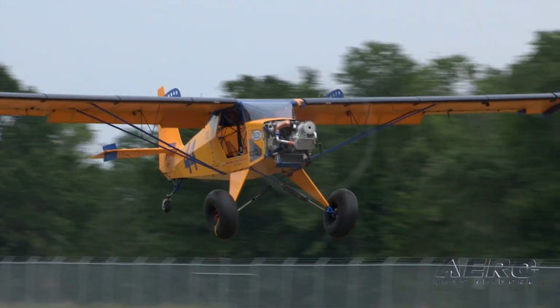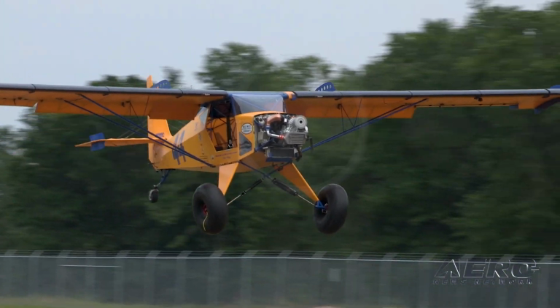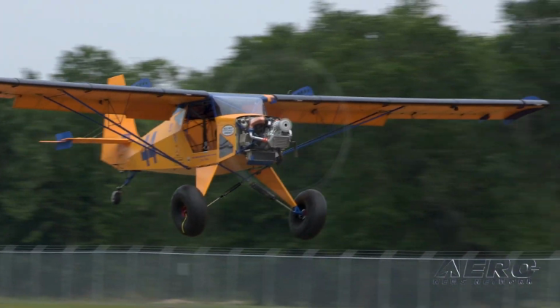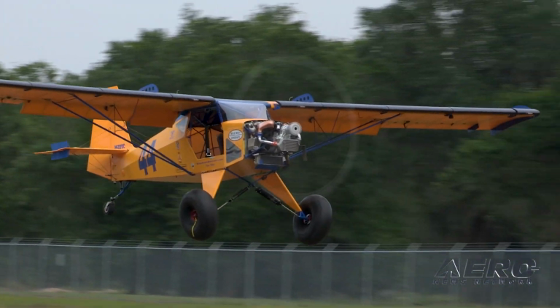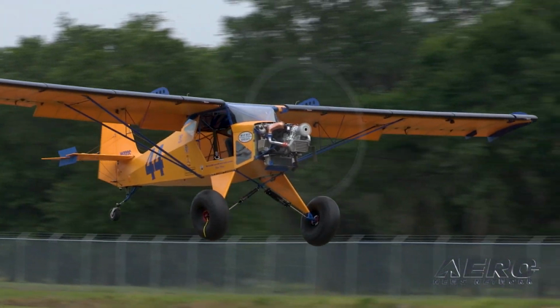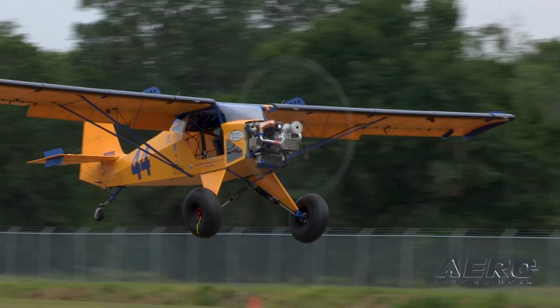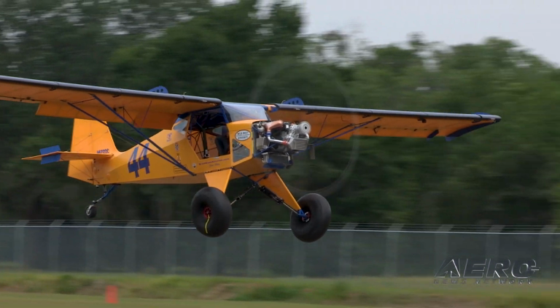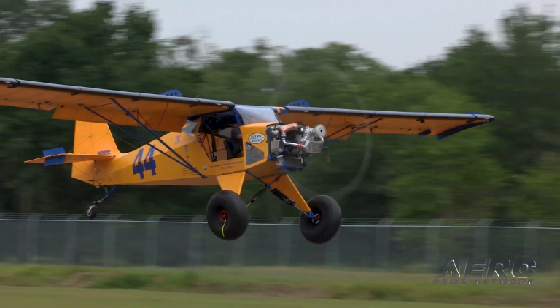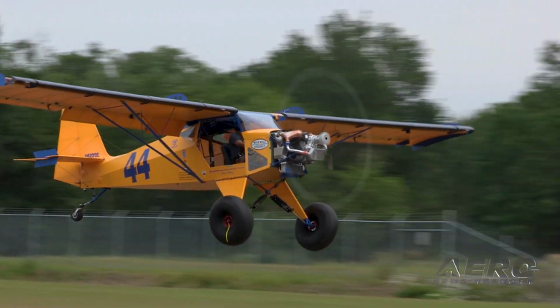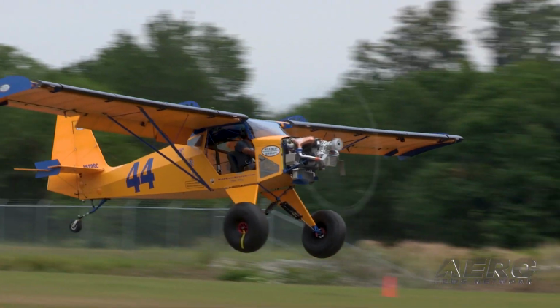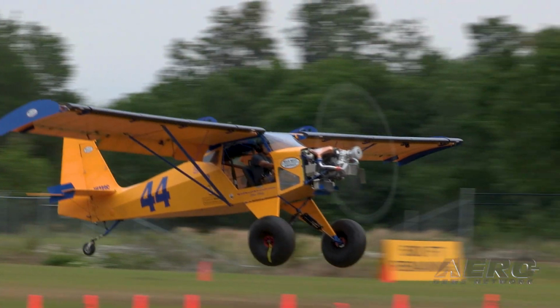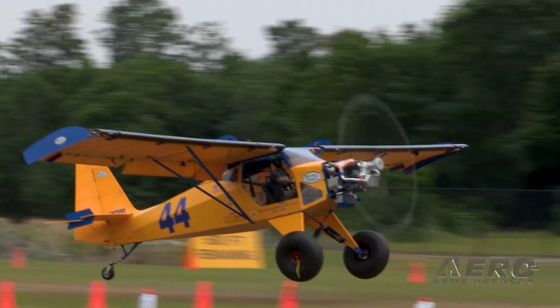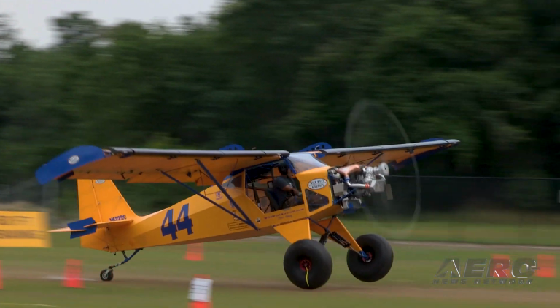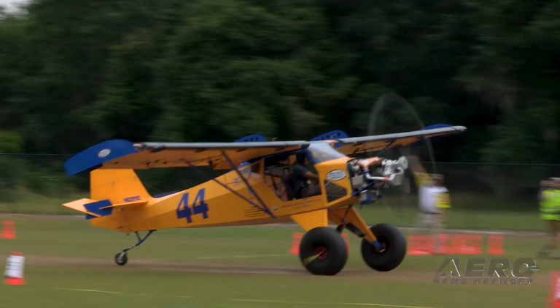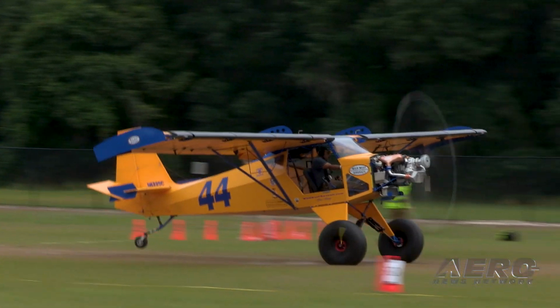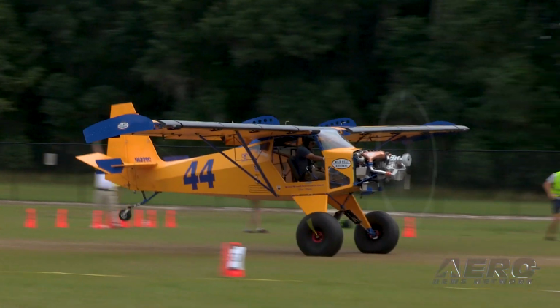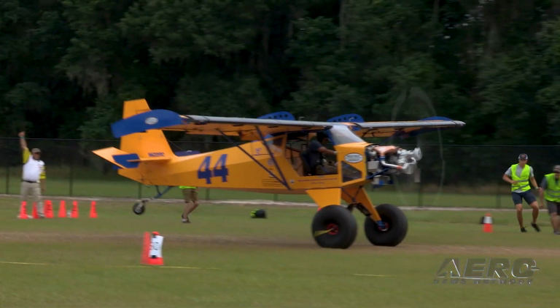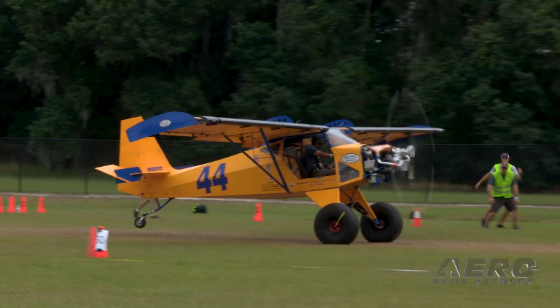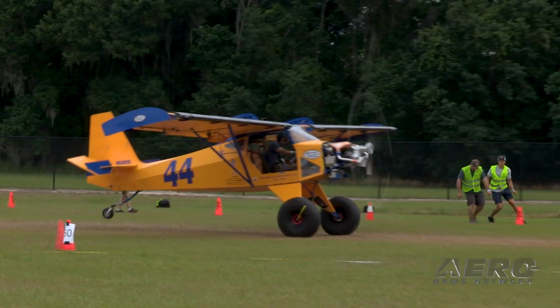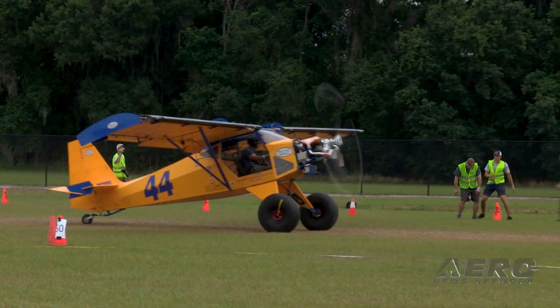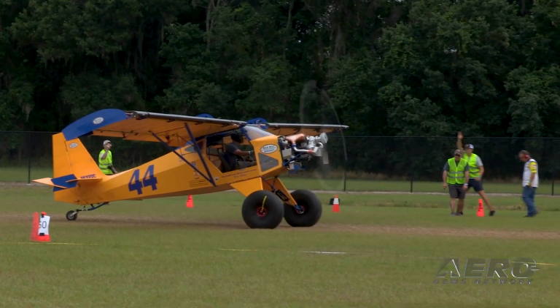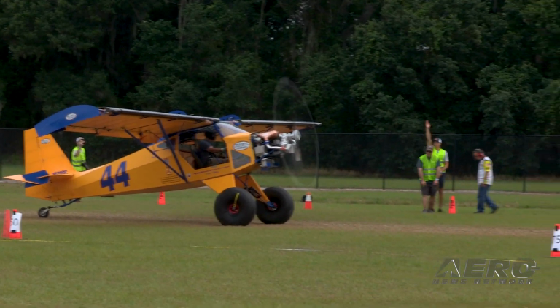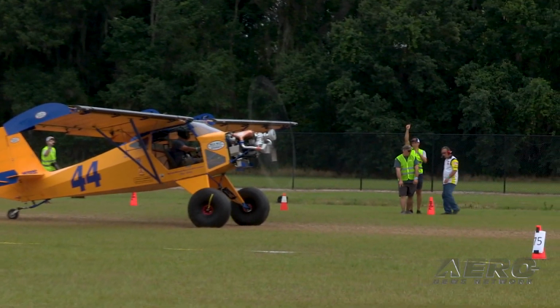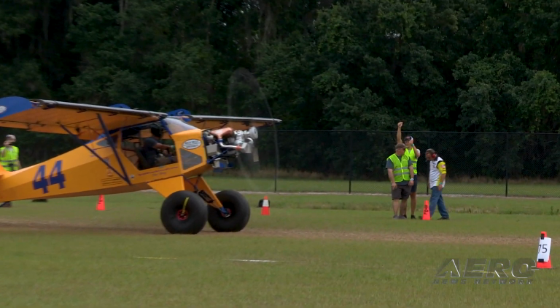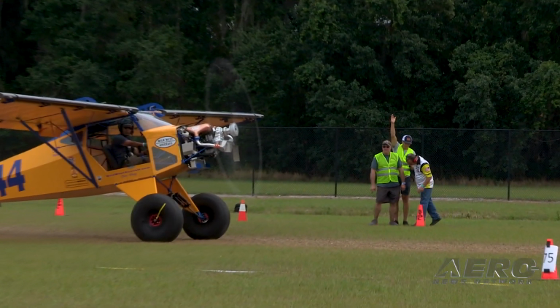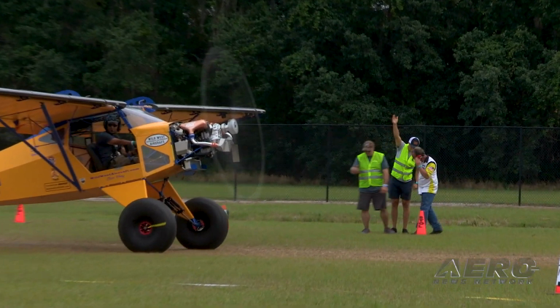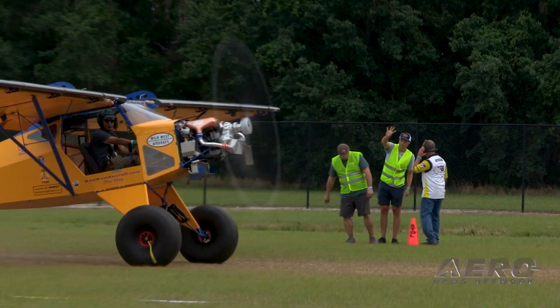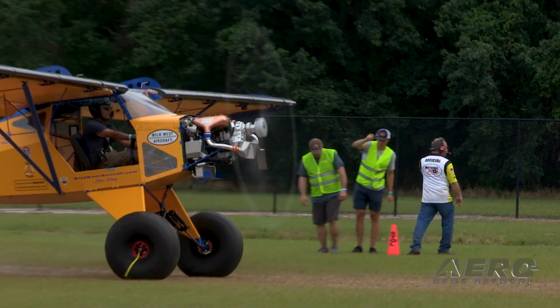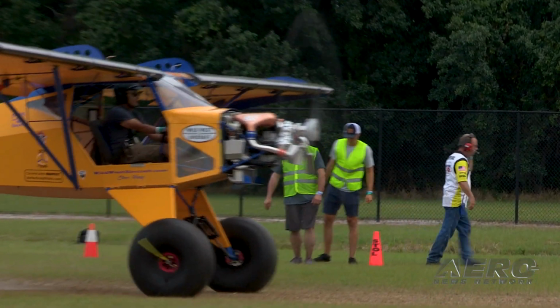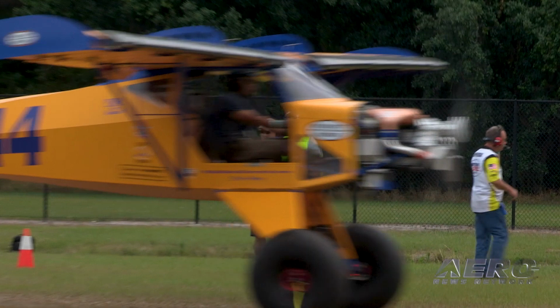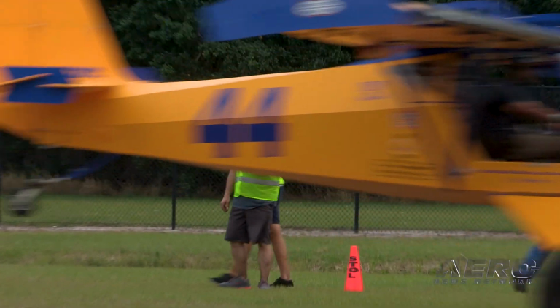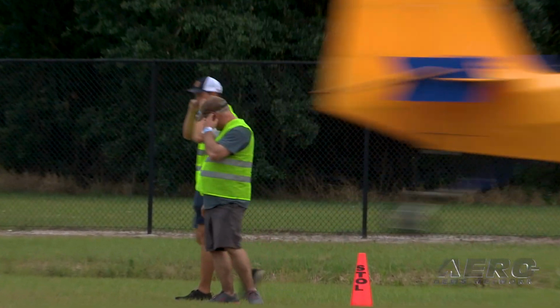I'm always working to figure out little things to make them work better — things that other builders can do too. I don't want to just make myself a tricked-out airplane that nobody else can have. Anyone can have one just like this.